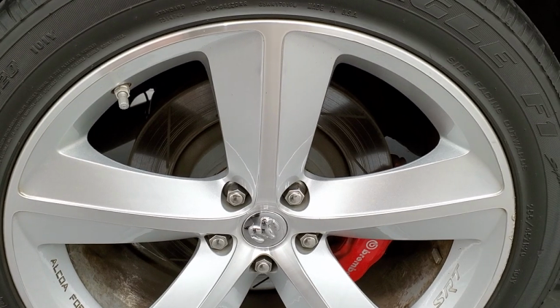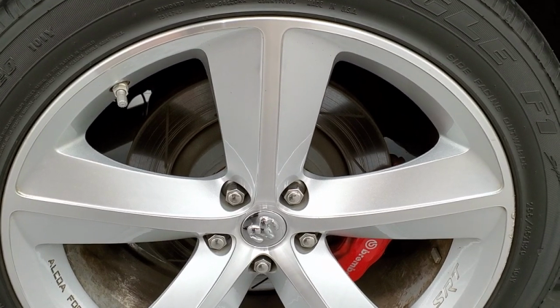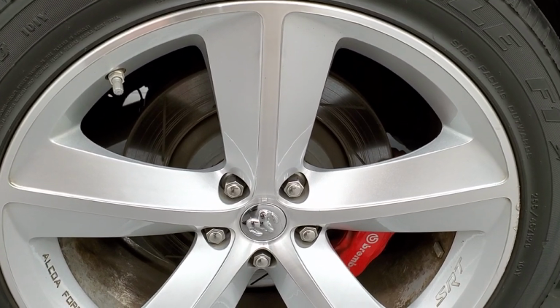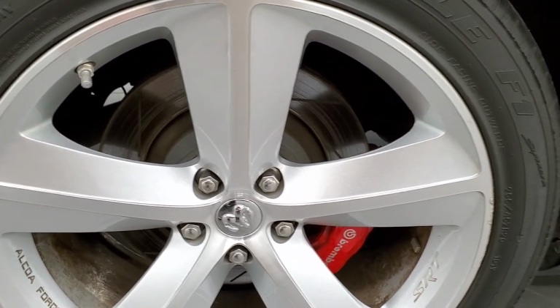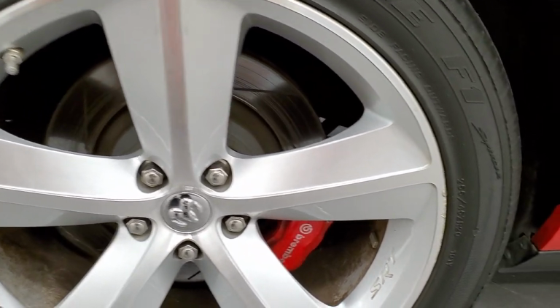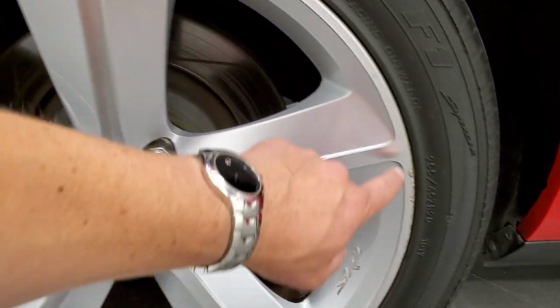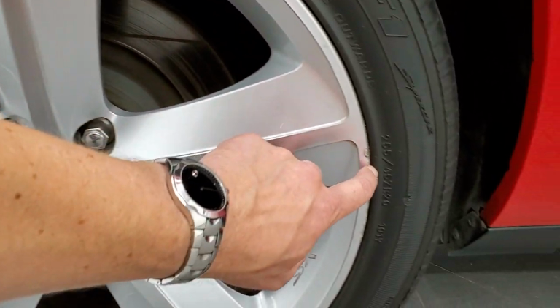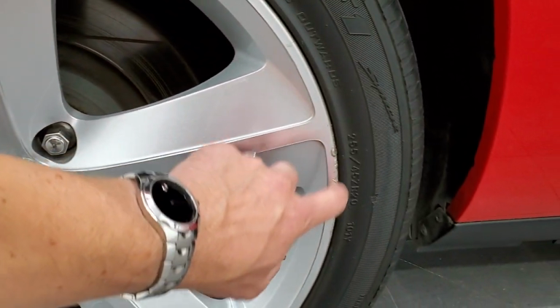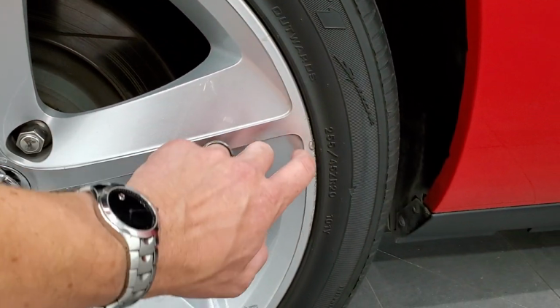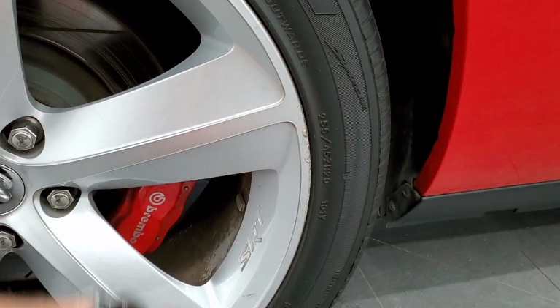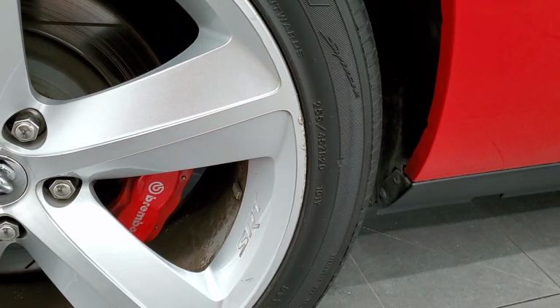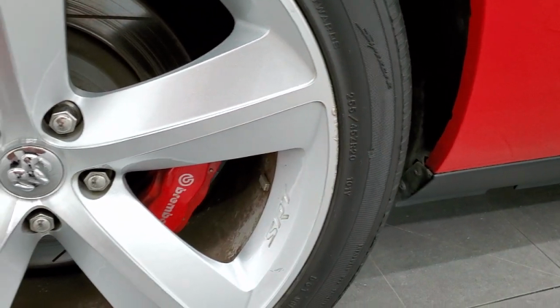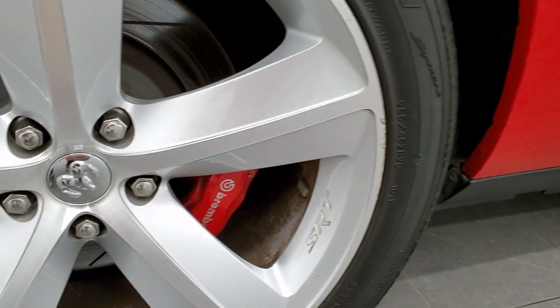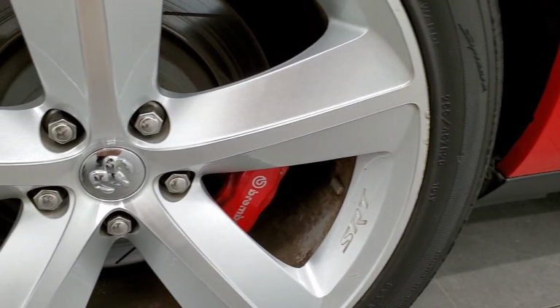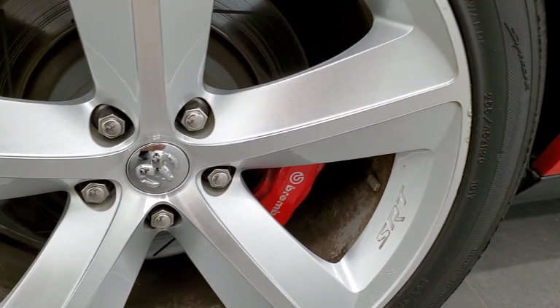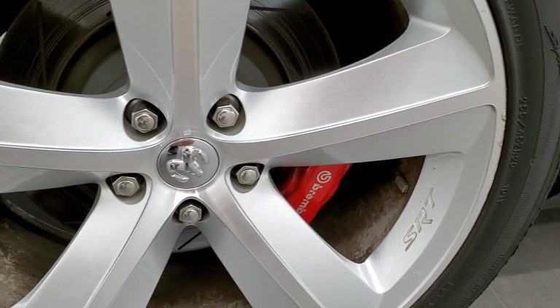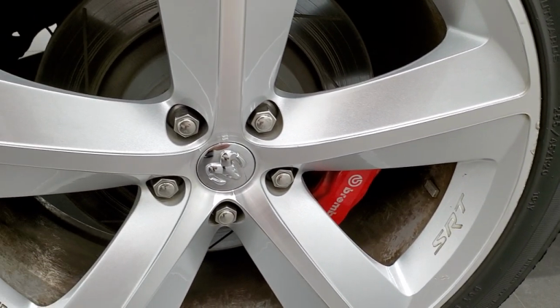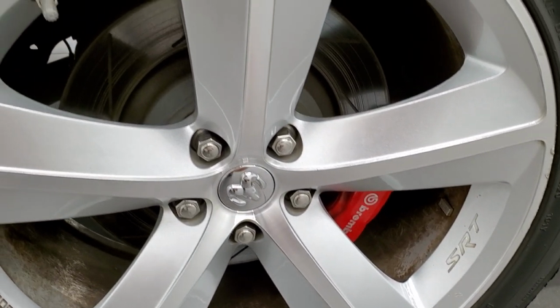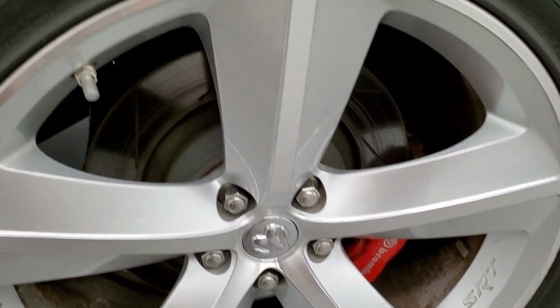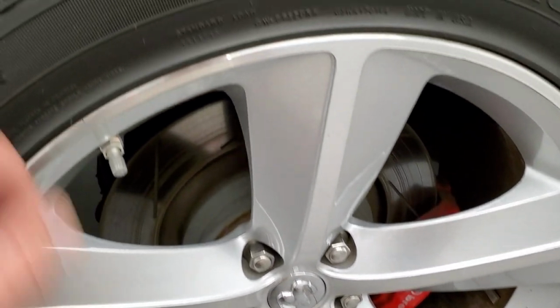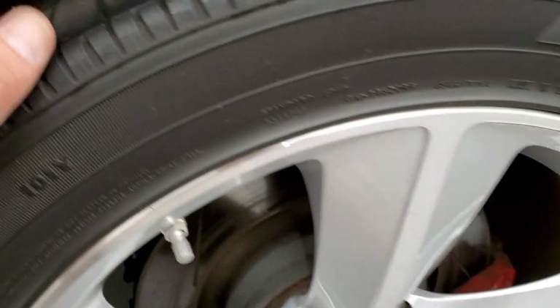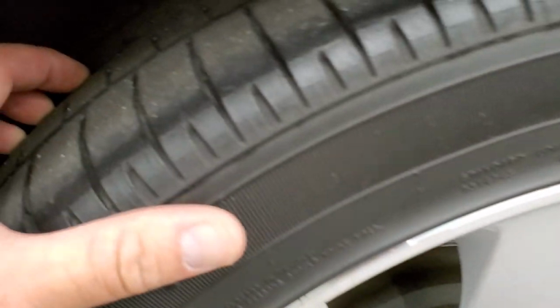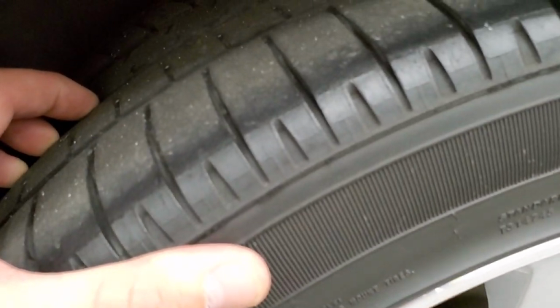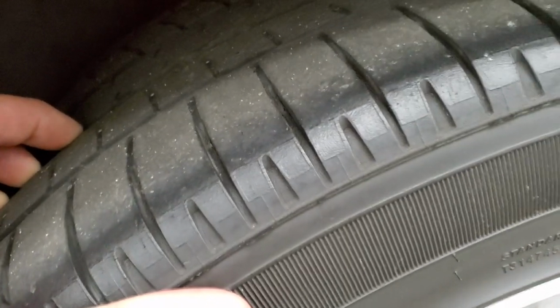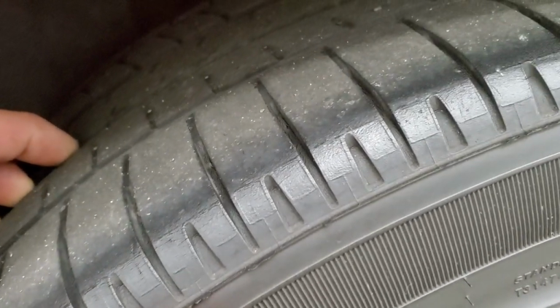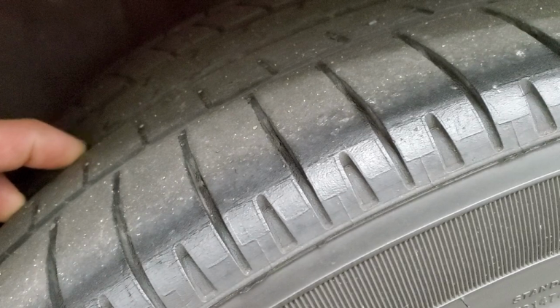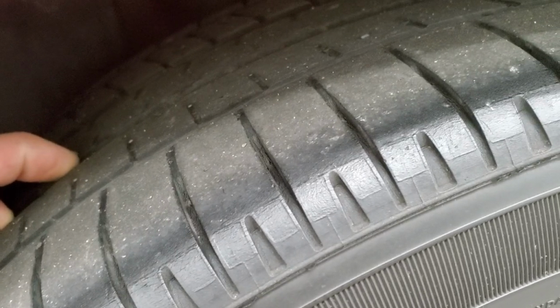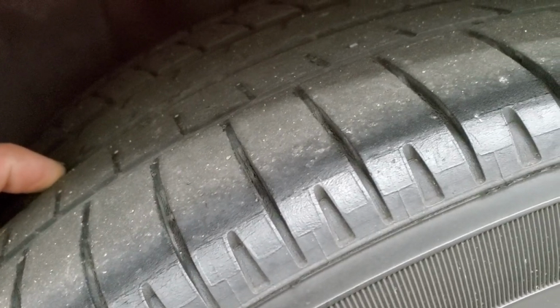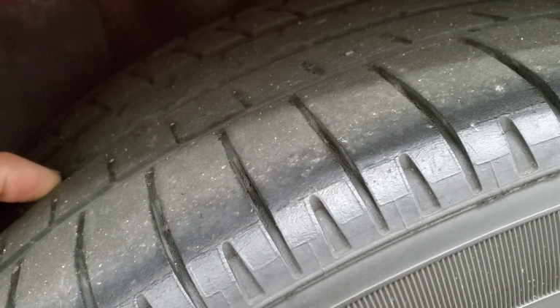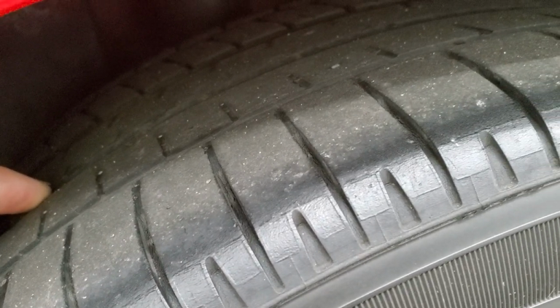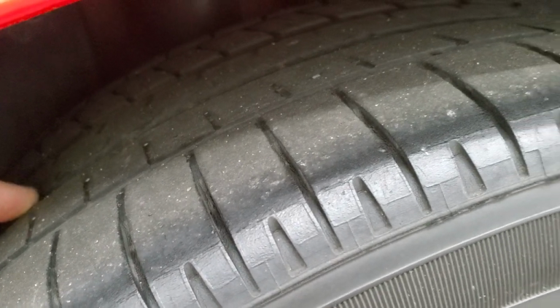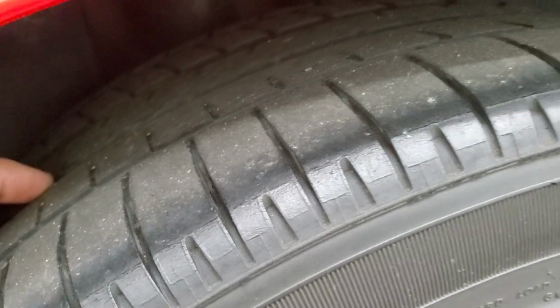The back rim is in pretty nice shape. It does have just a couple little nicks right there, but other than that, not too bad. It has the Brembo brakes back here and the back tires have a little under half the tread left.